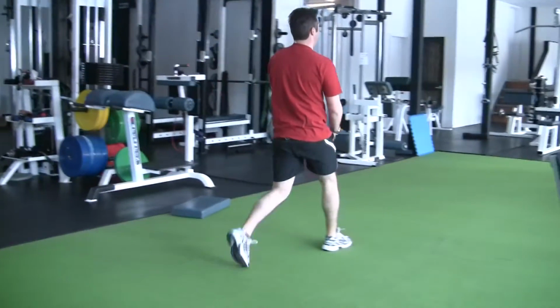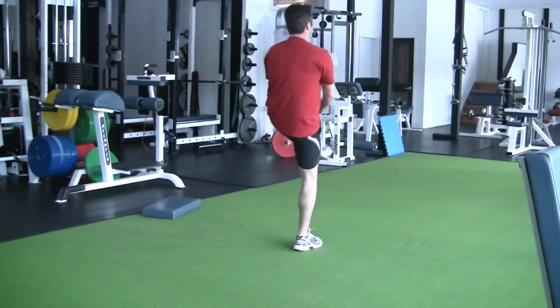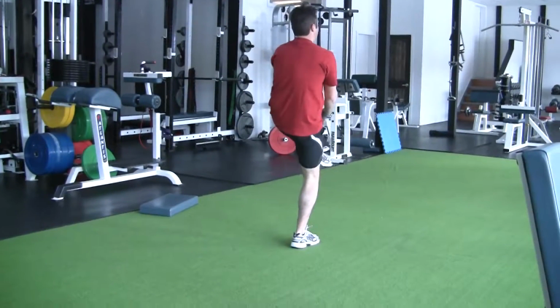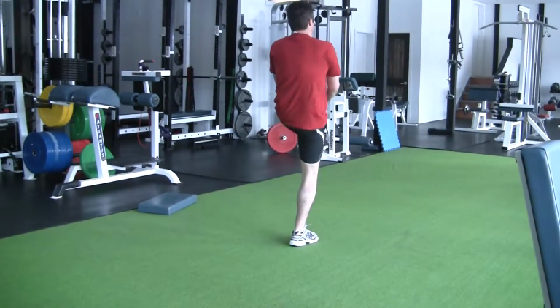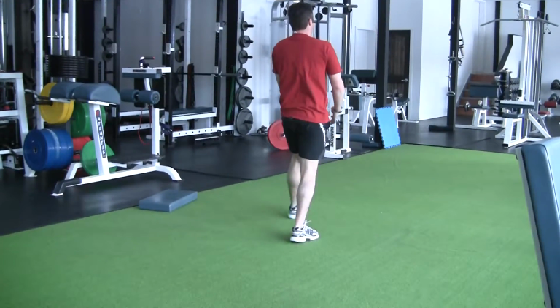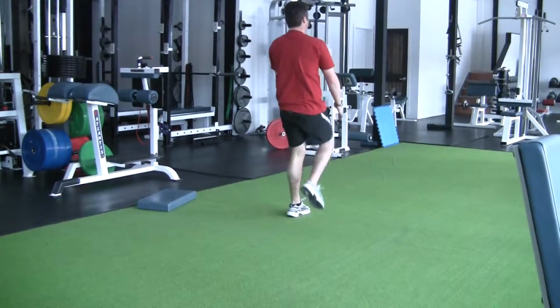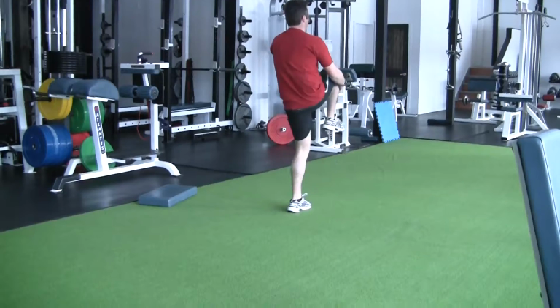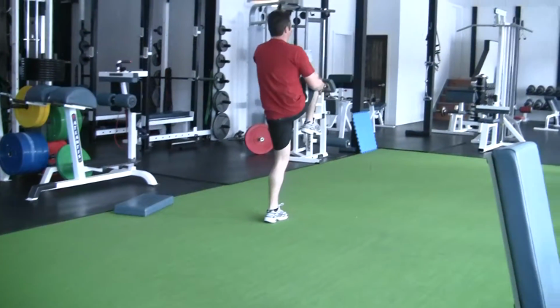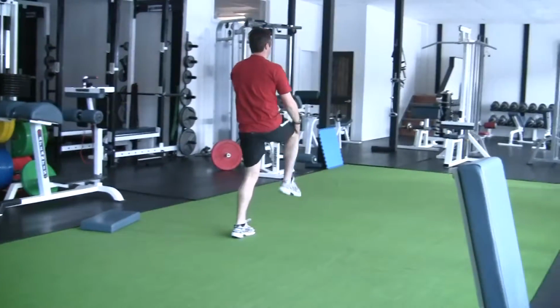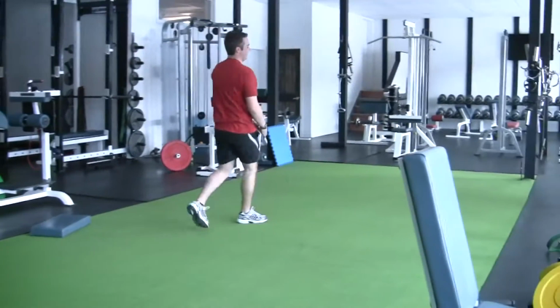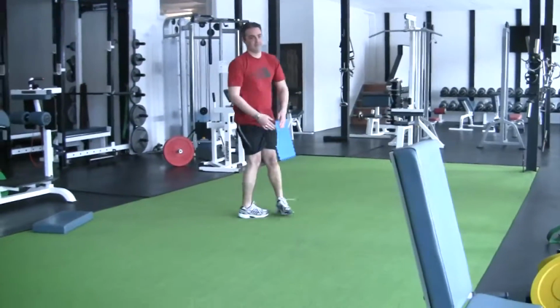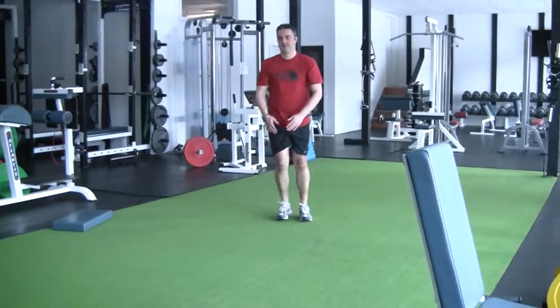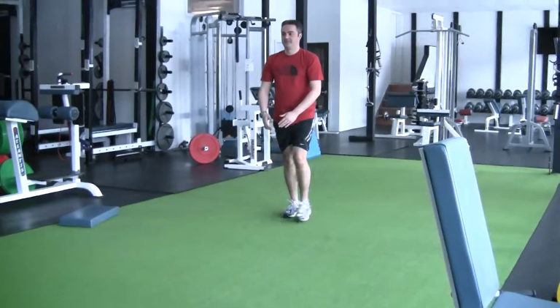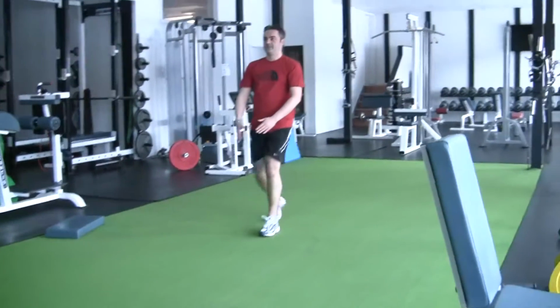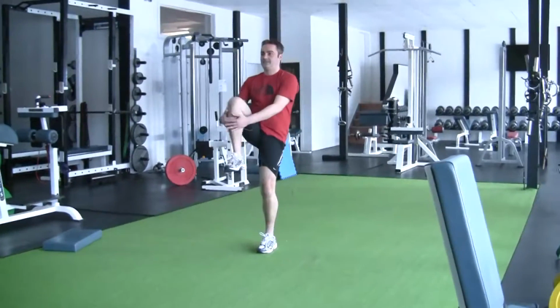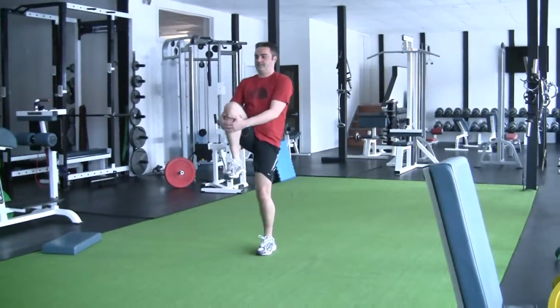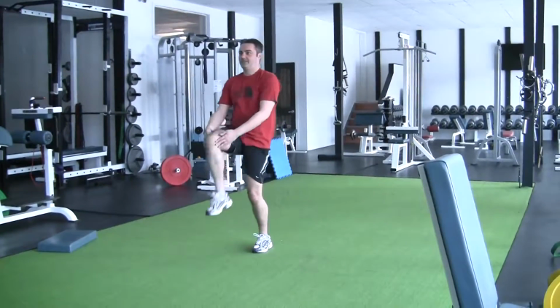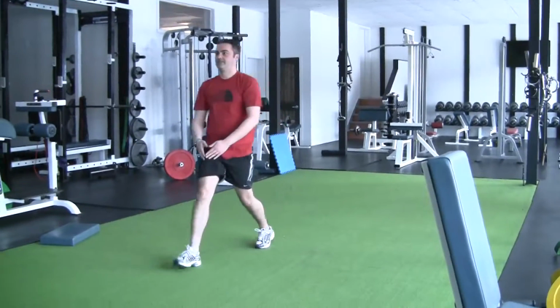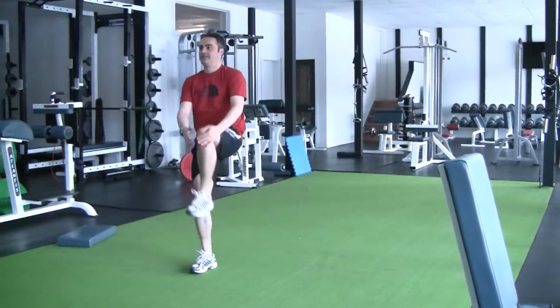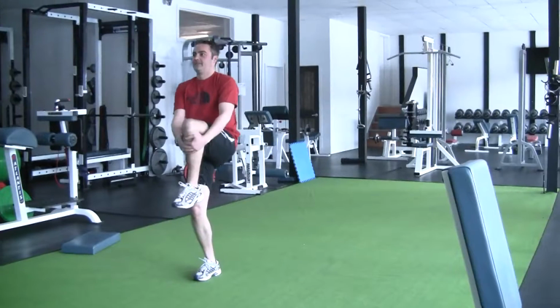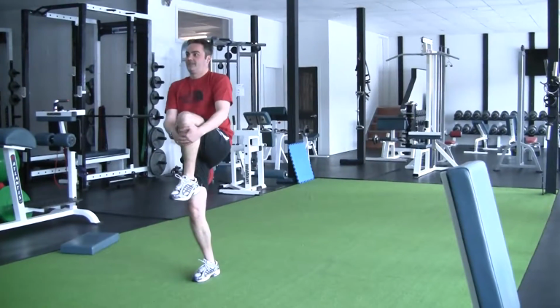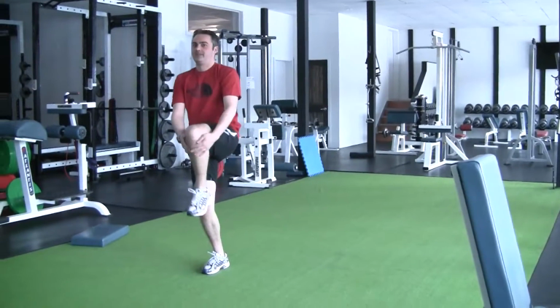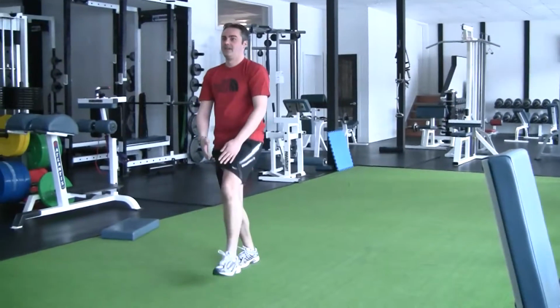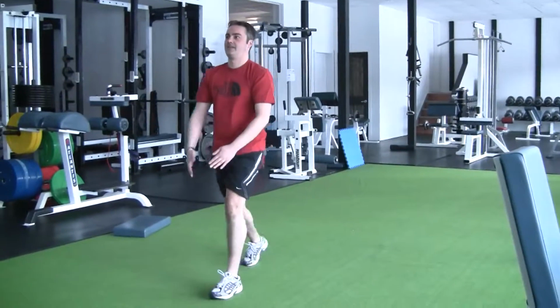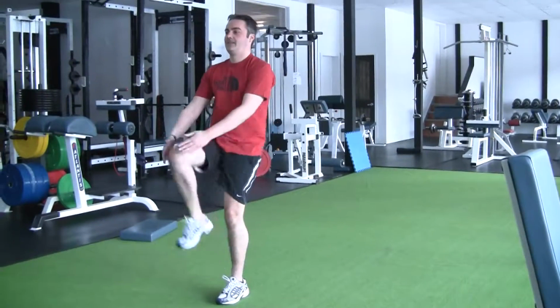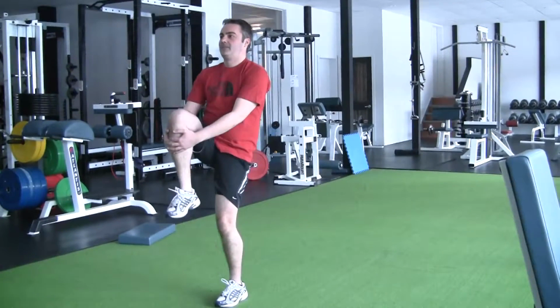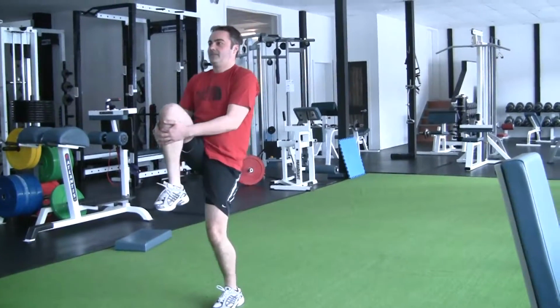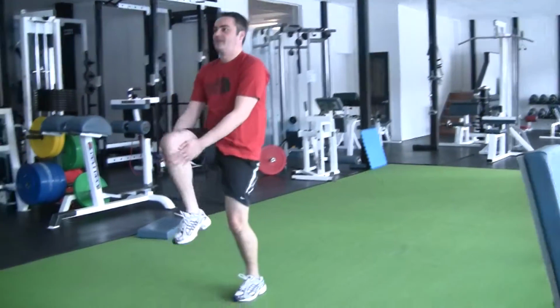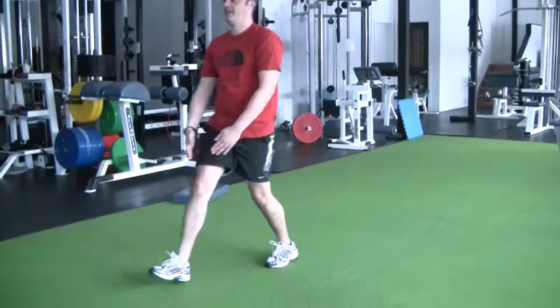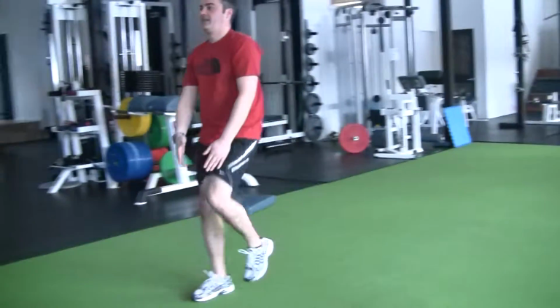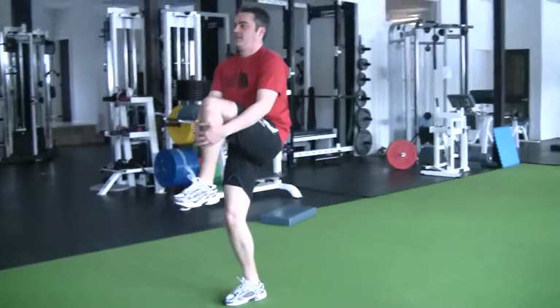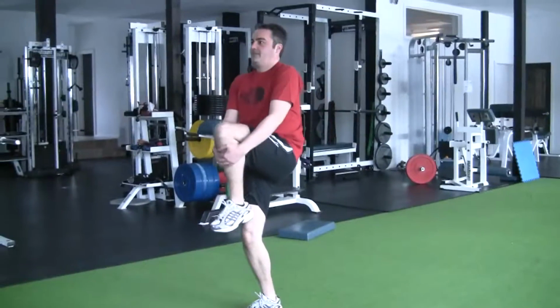Good. Take your time. Nice. Turn around. Pull it. Good. Now balance when you pull. Don't just drop it. Pull it up. Thank you.